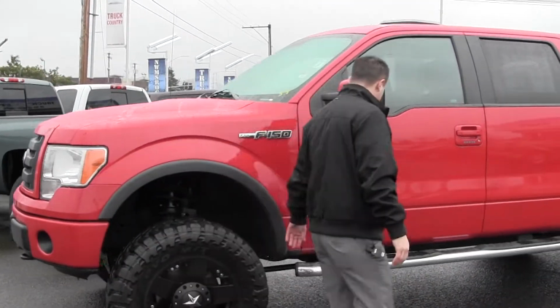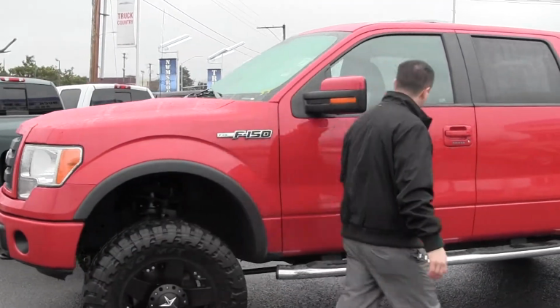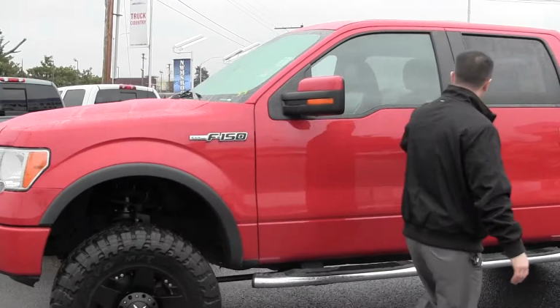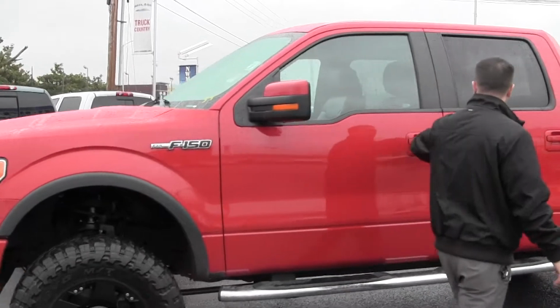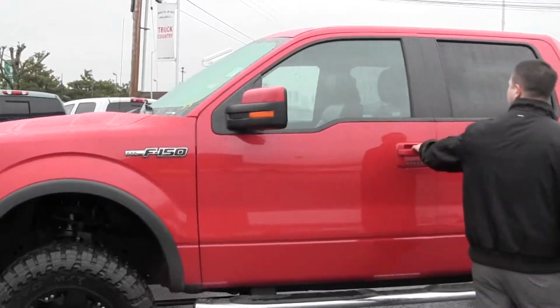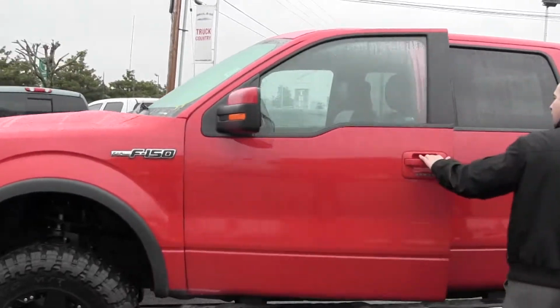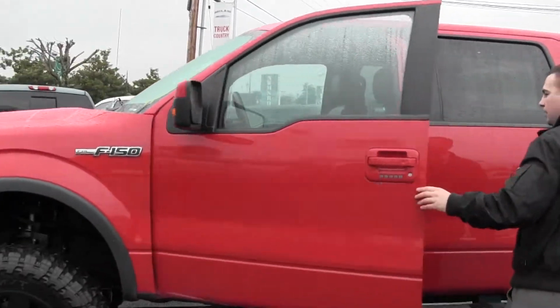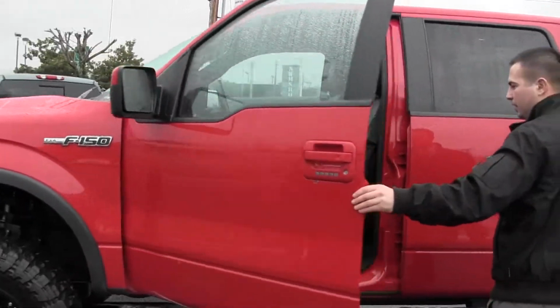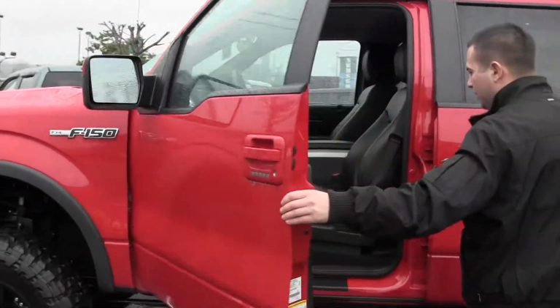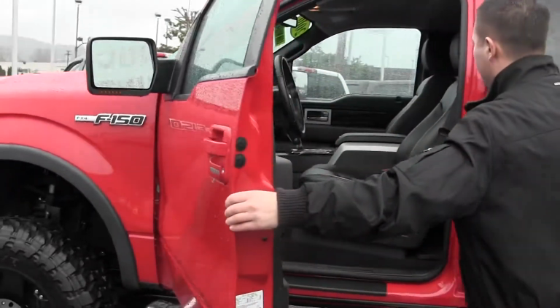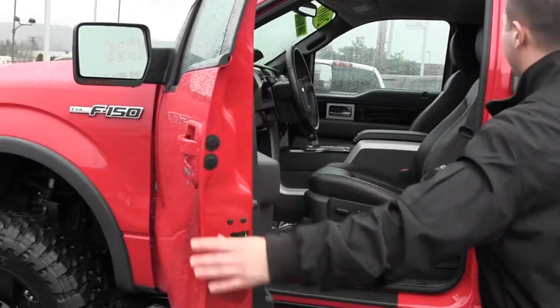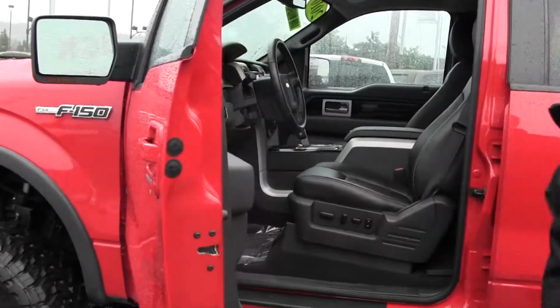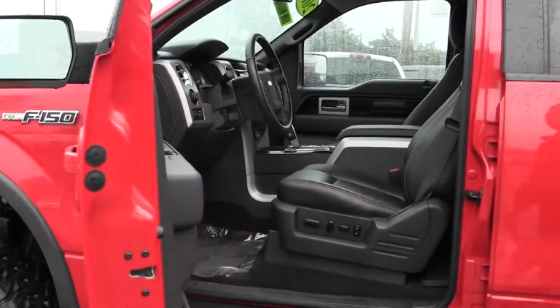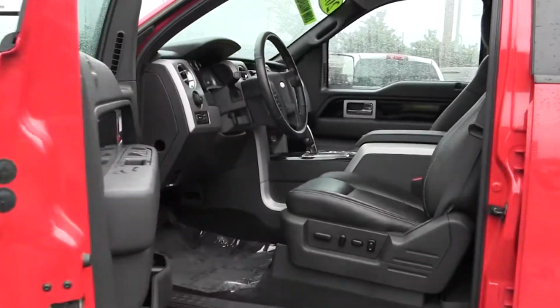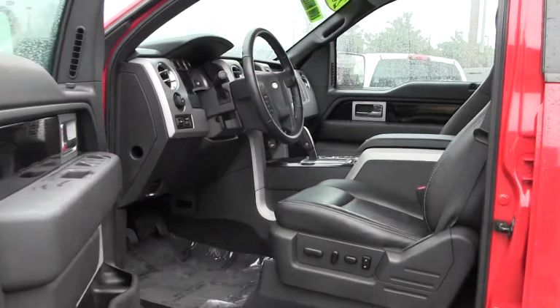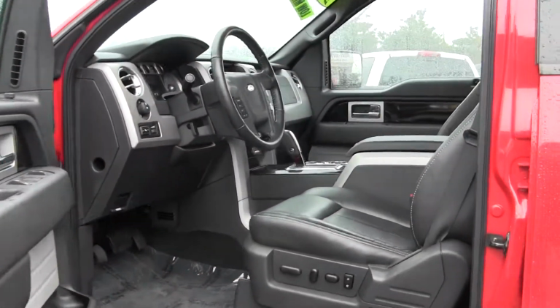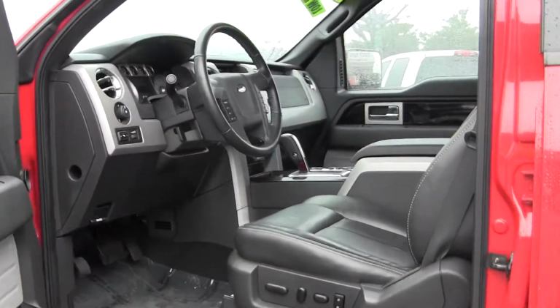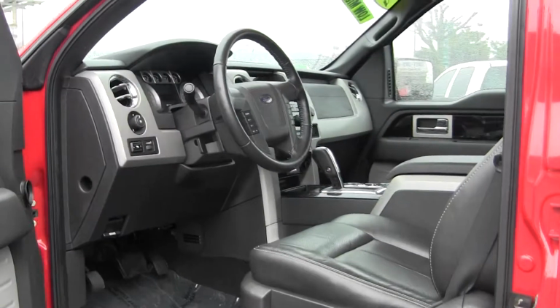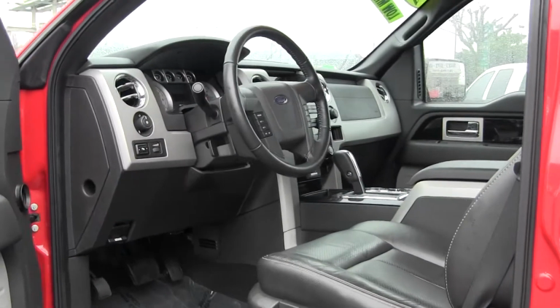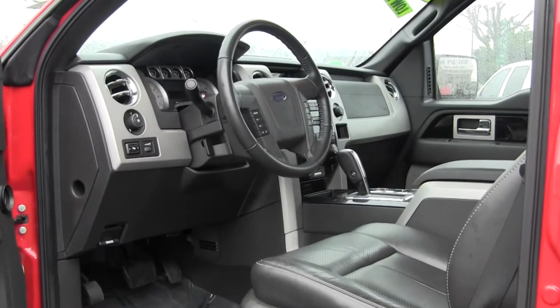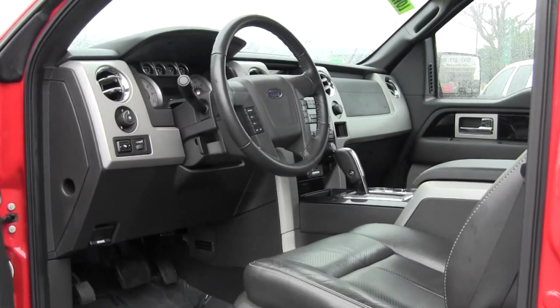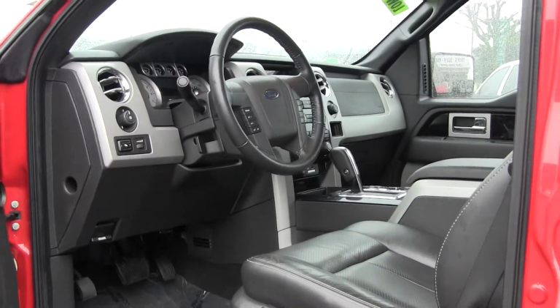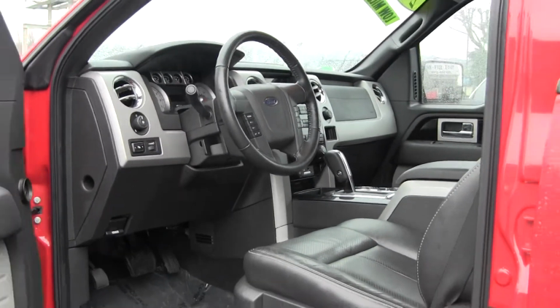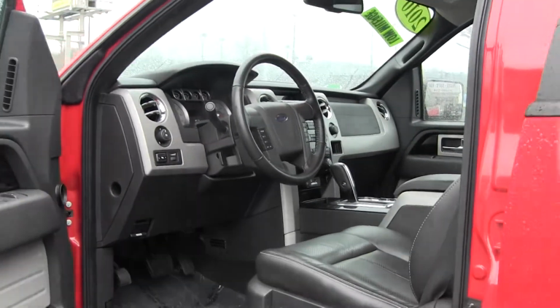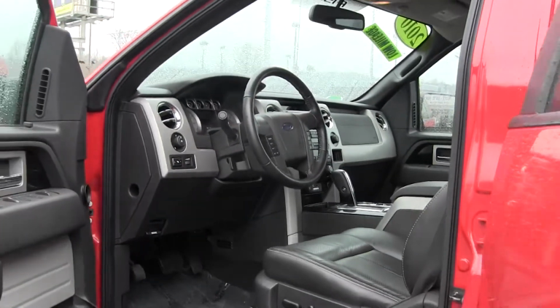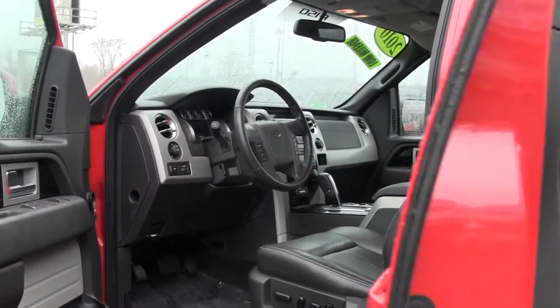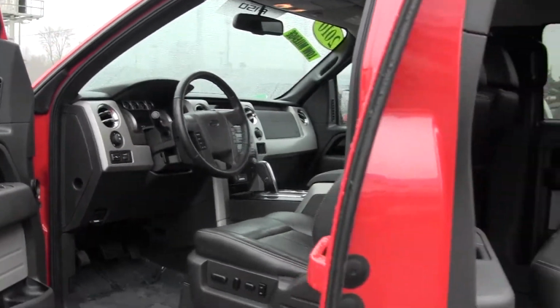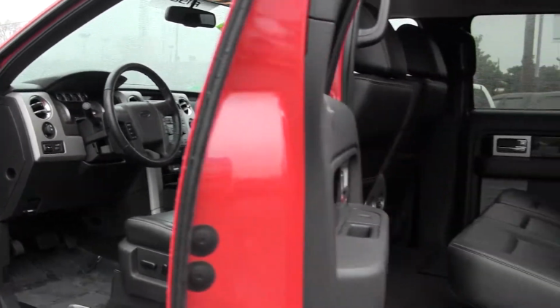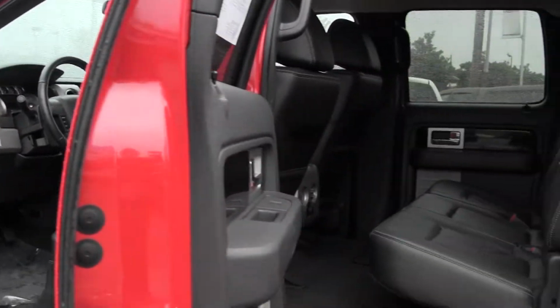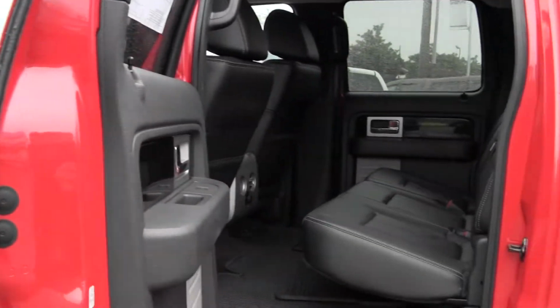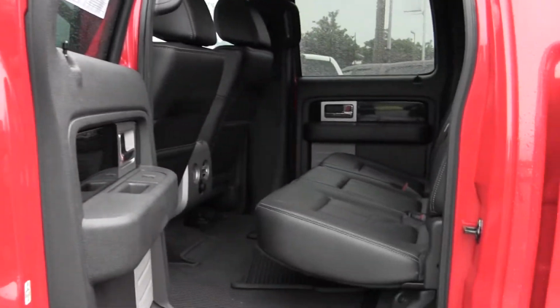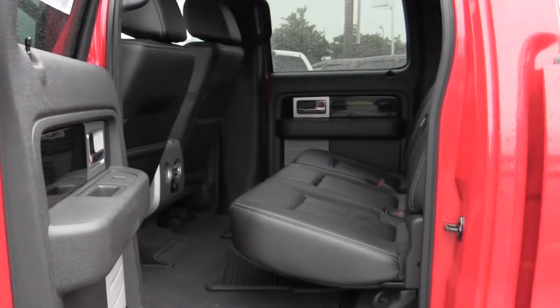New running boards, leather loaded. This has the Microsoft Sync technology package as well. Beautiful red truck, and it's got the weather mats already in it.